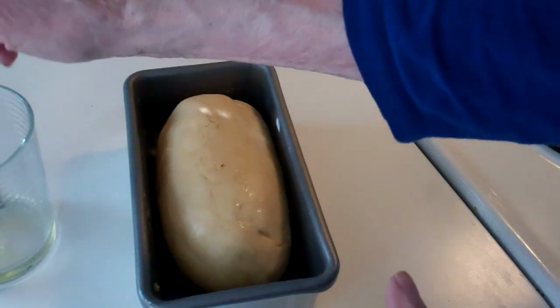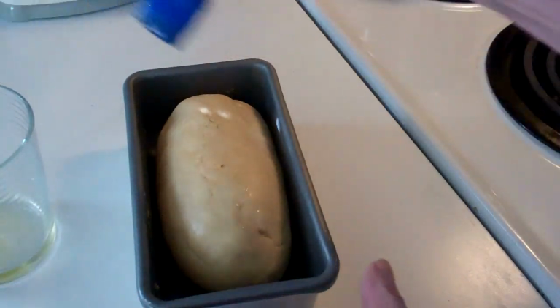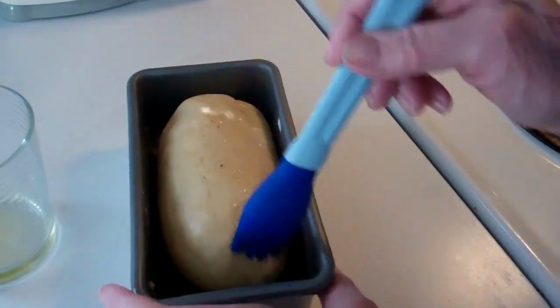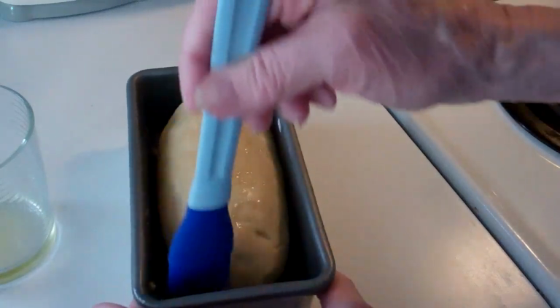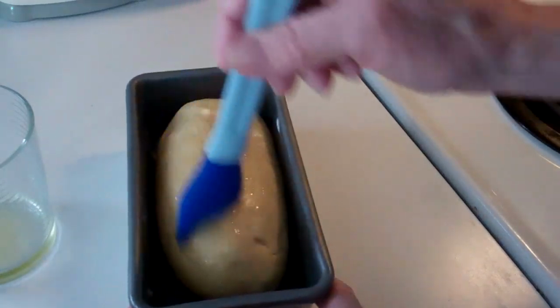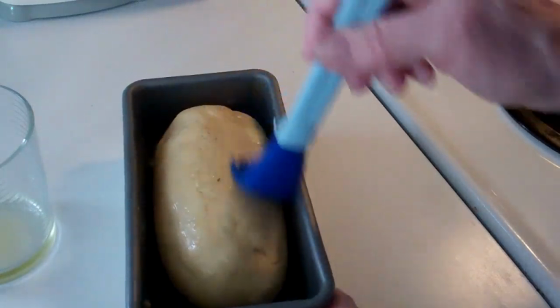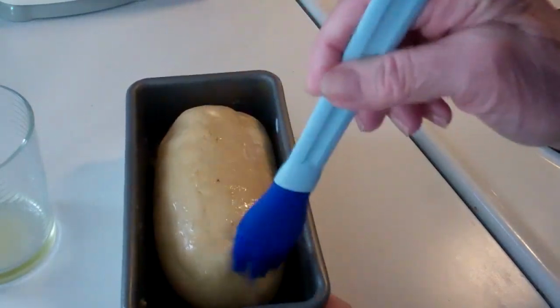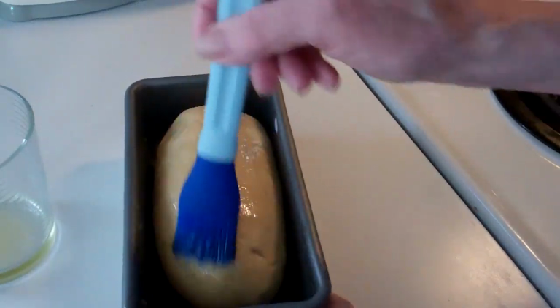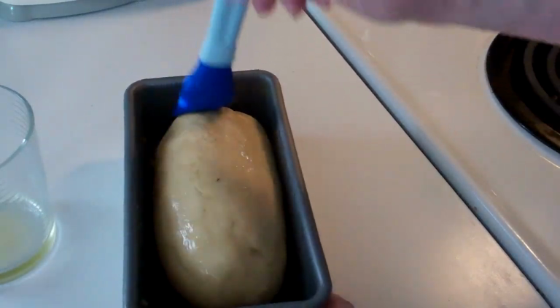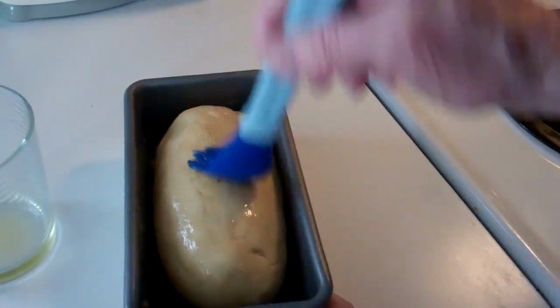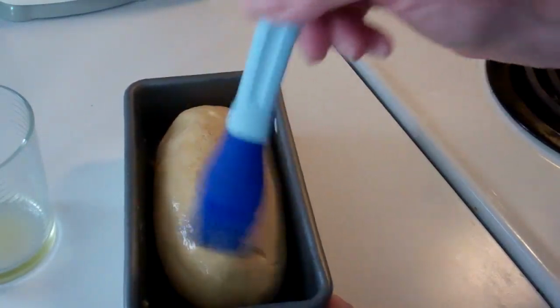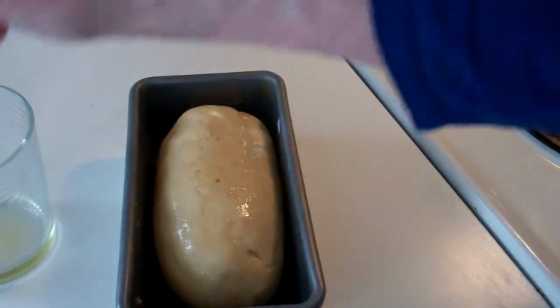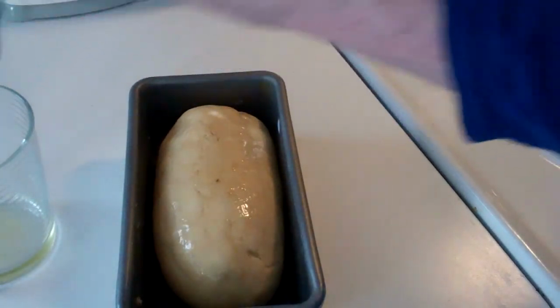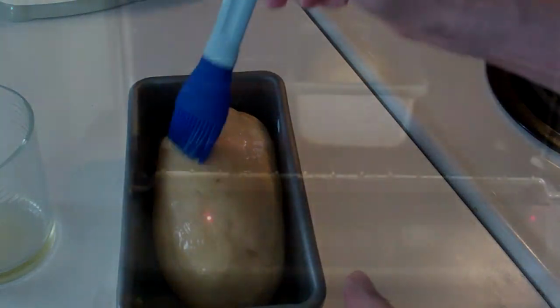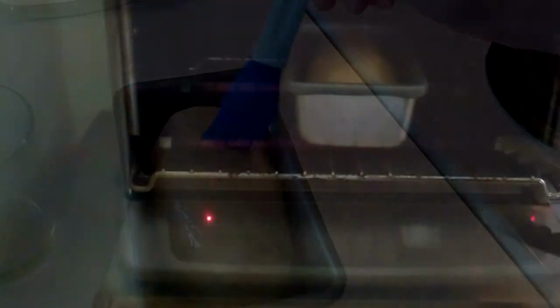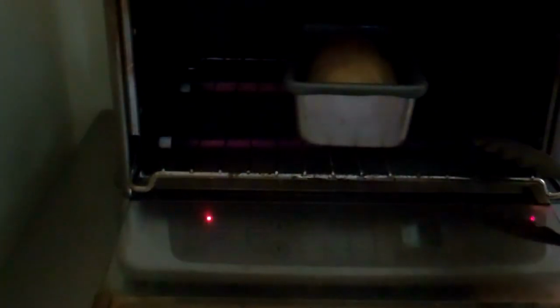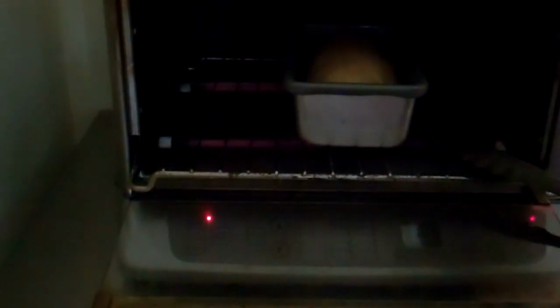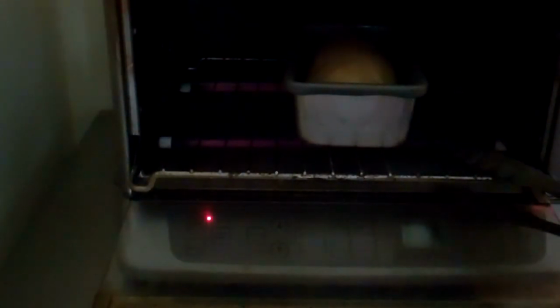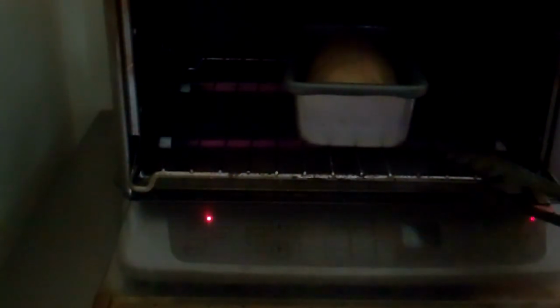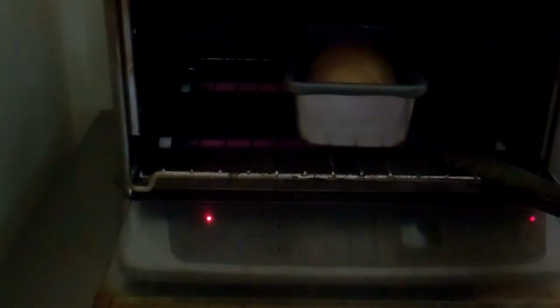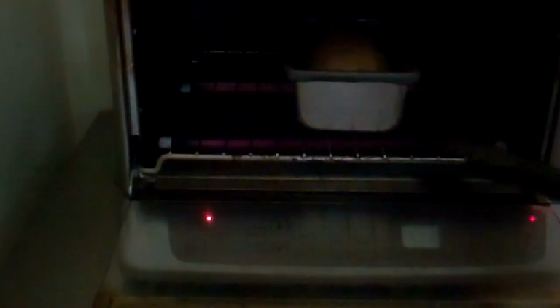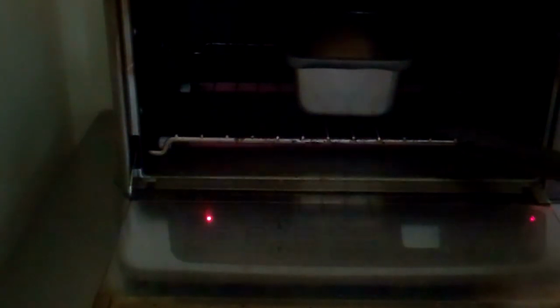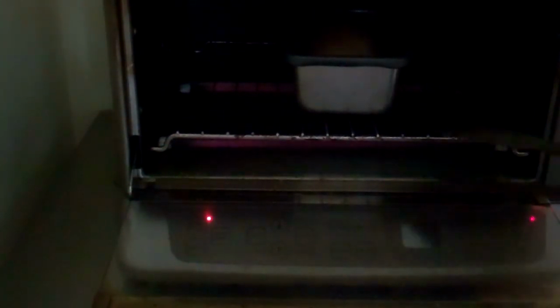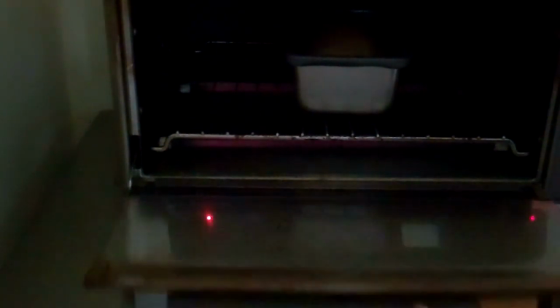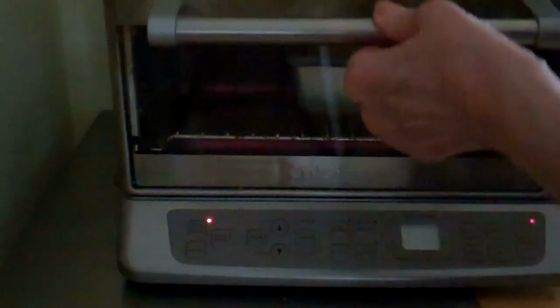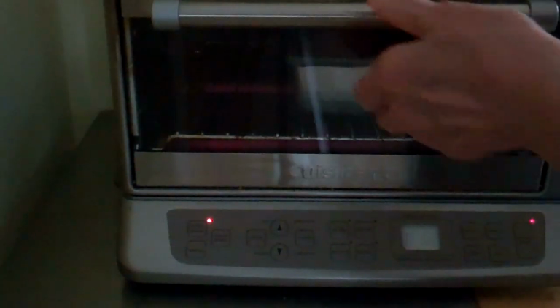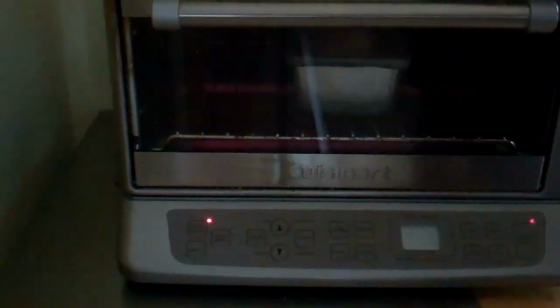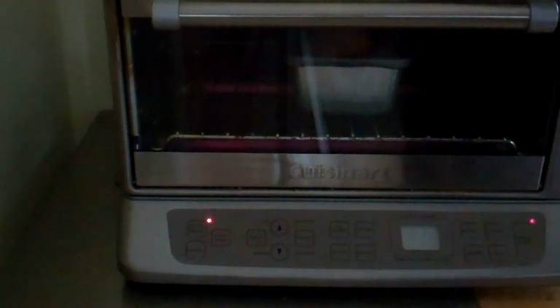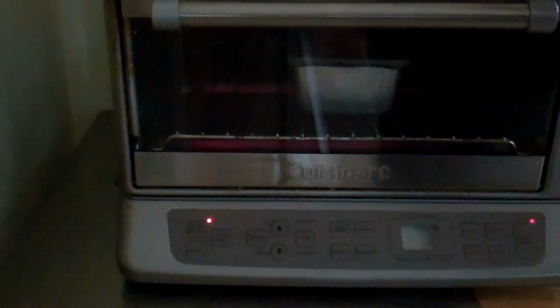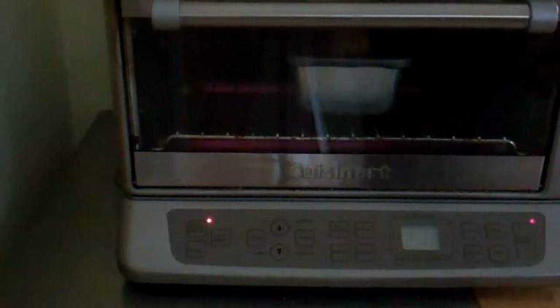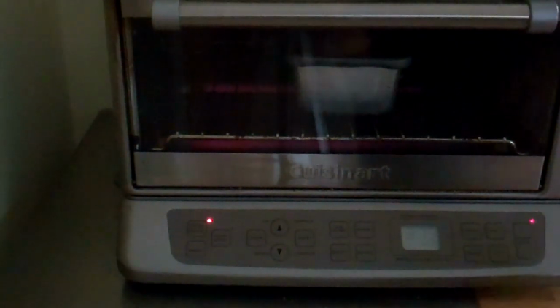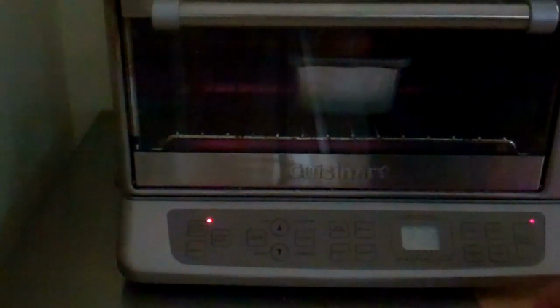I've uncovered the loaf, which has risen, and I'm brushing it with a little oil. There's the loaf of bread dough going in. I'm going to set the timer for 30 minutes.